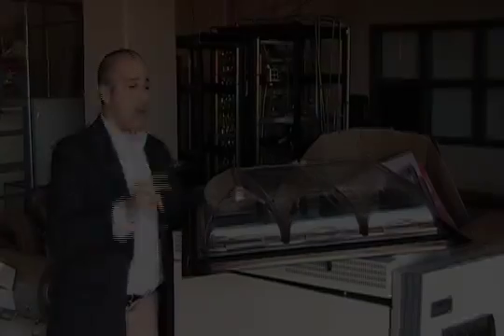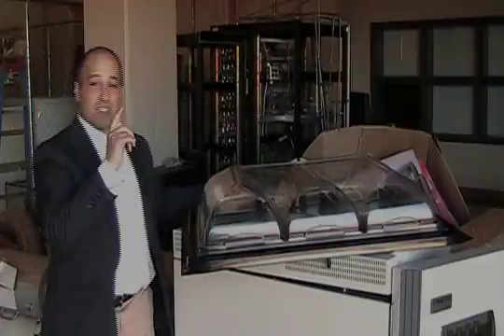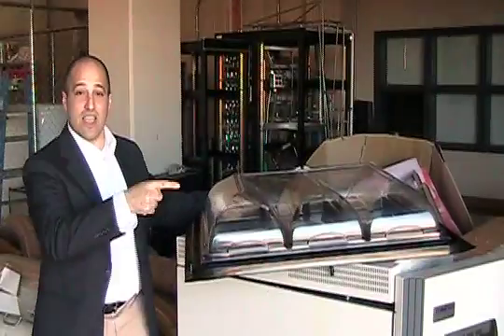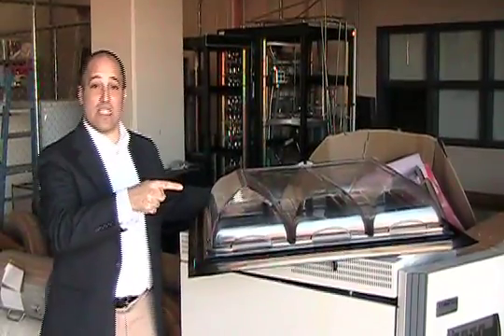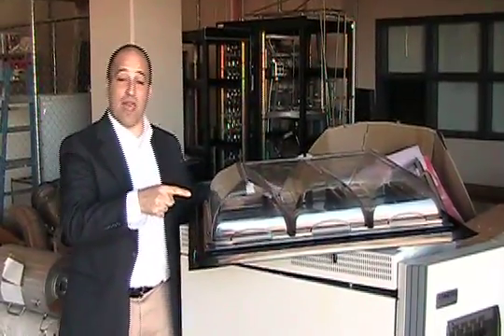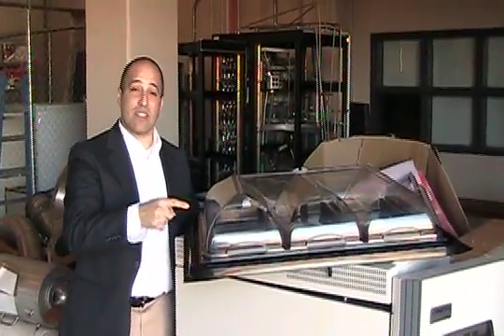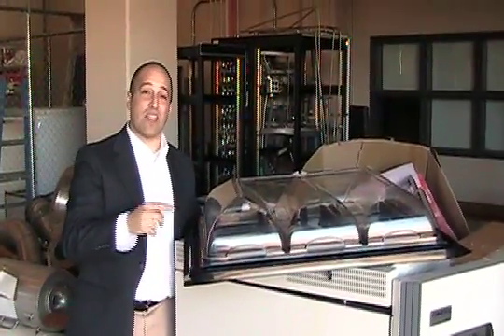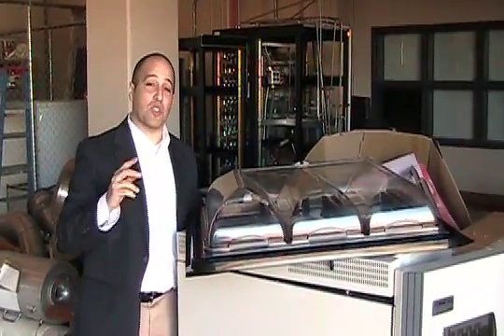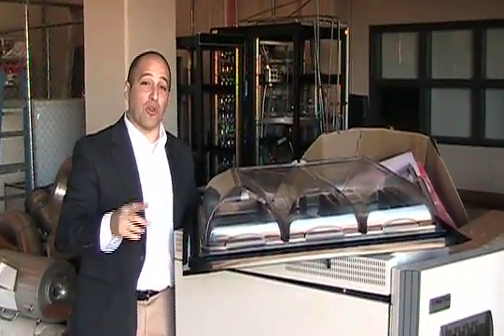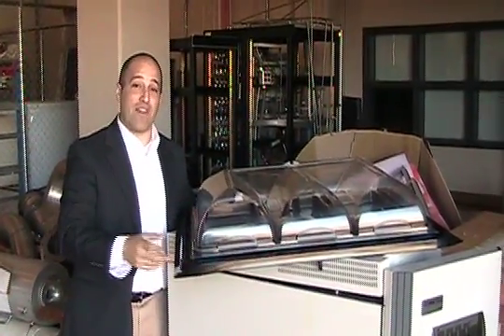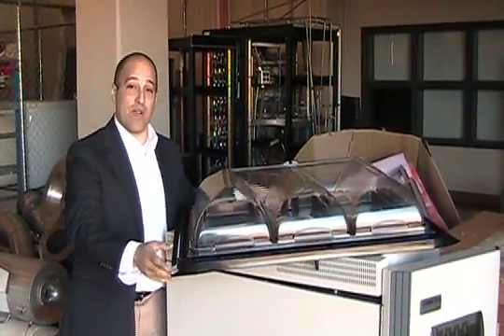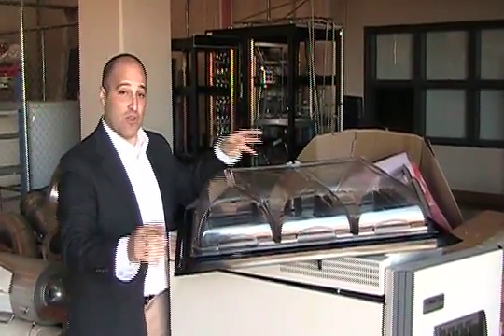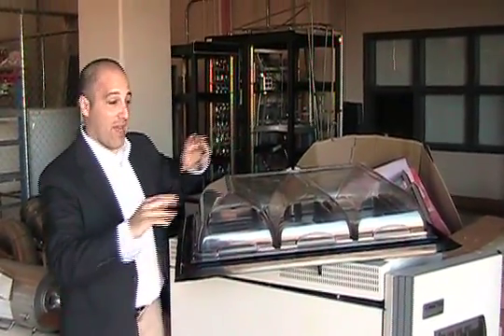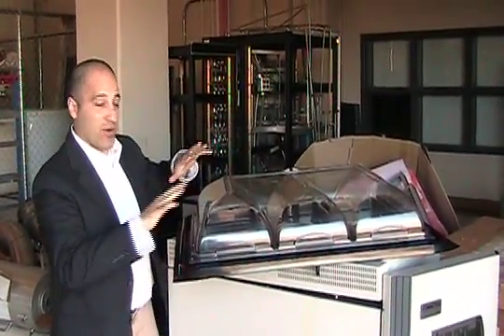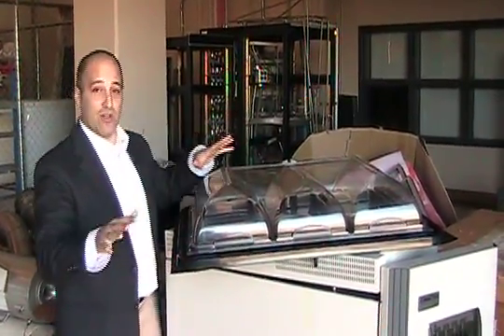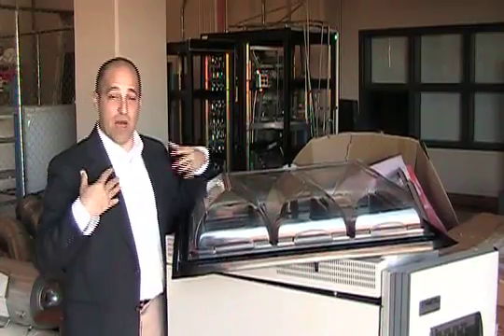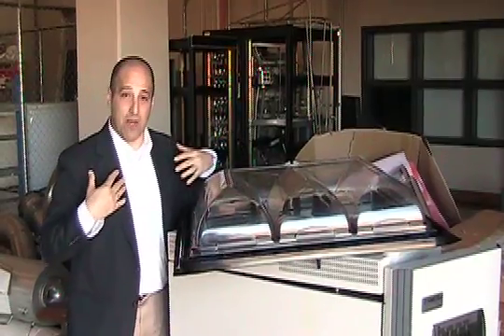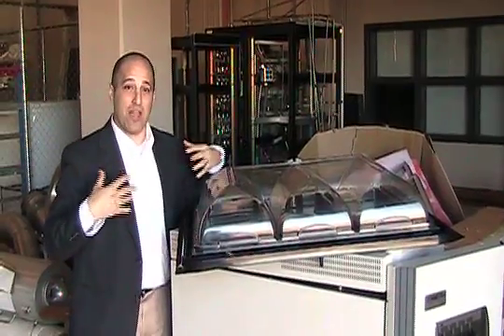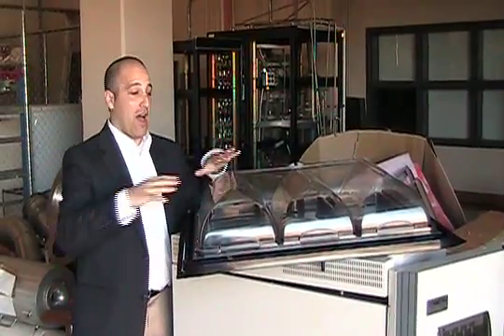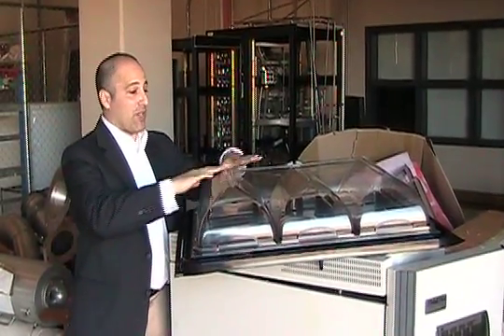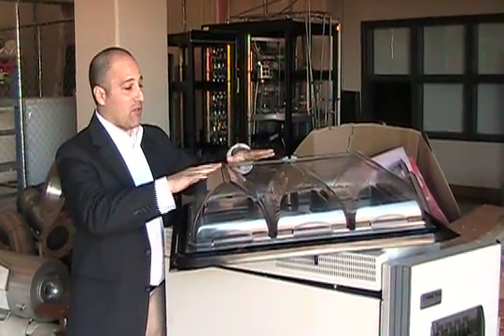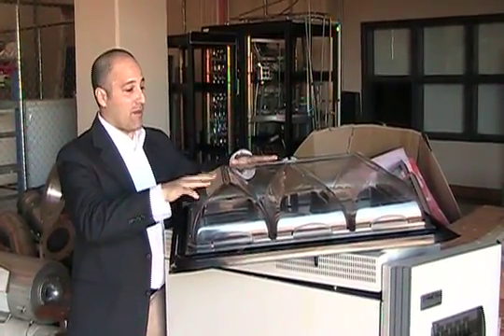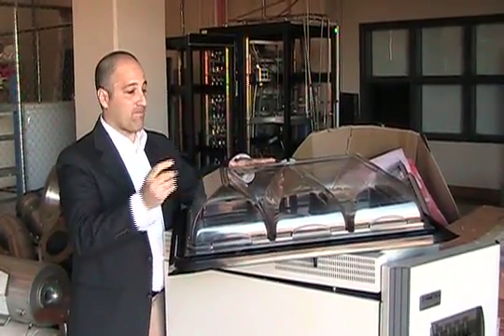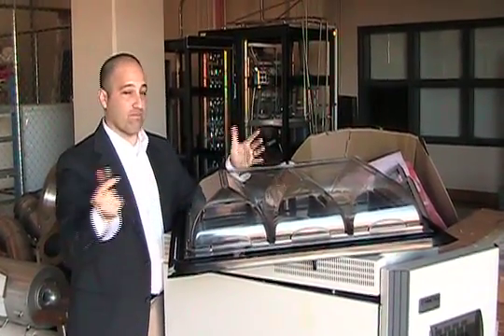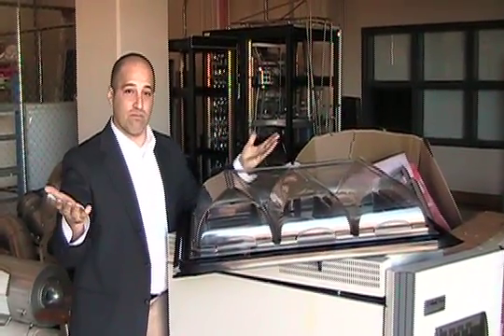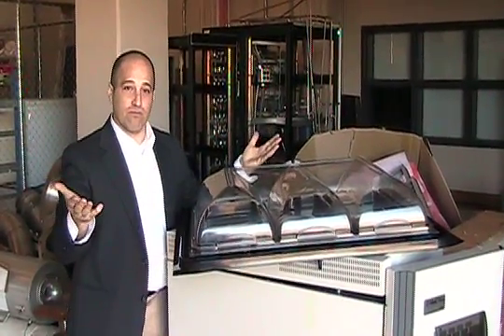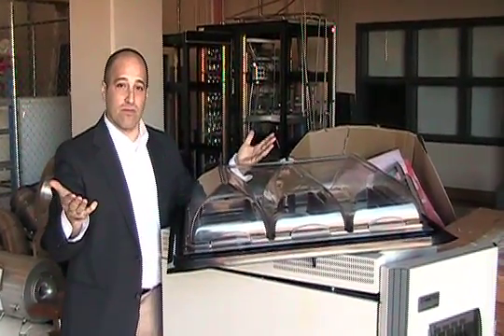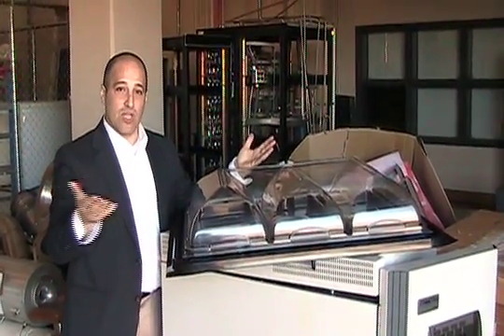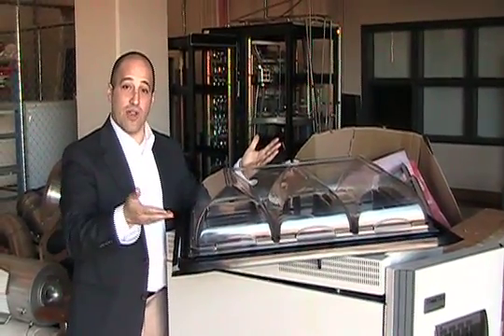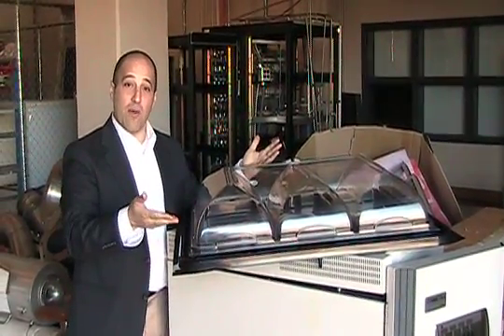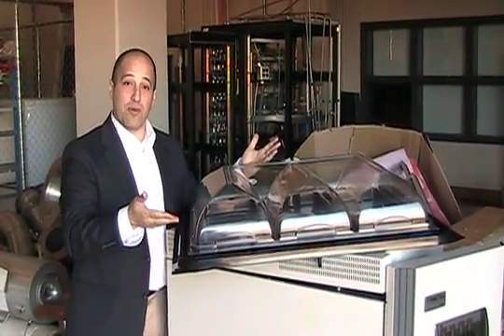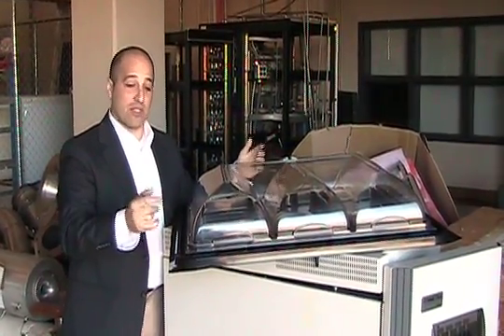This is the C panel. C stands for Solar Evaporation Array. I'm Mike, by the way, and I'm going to show you how our product works.